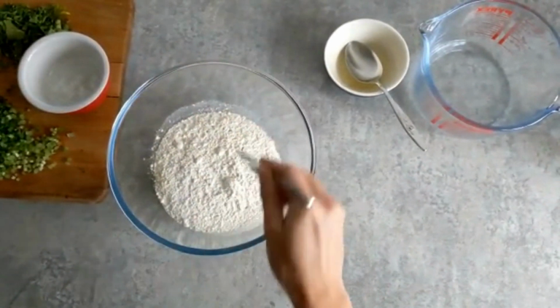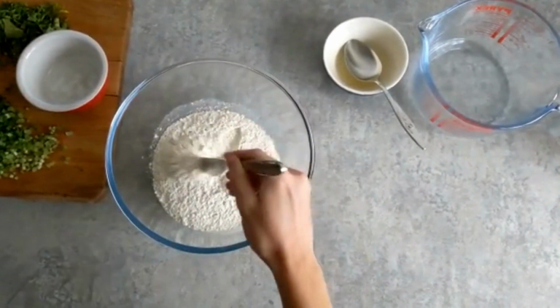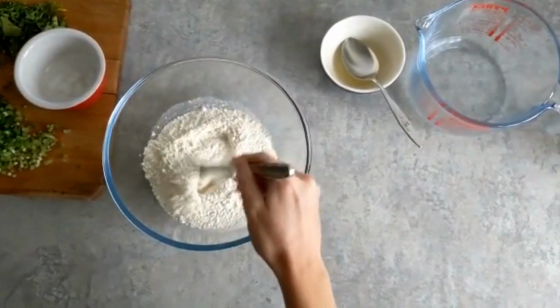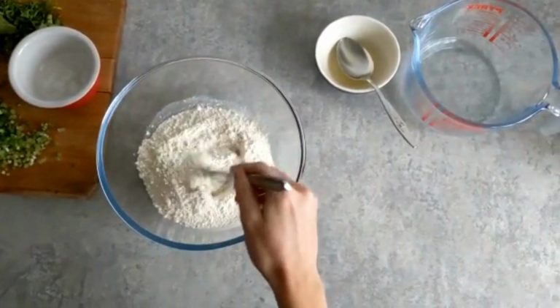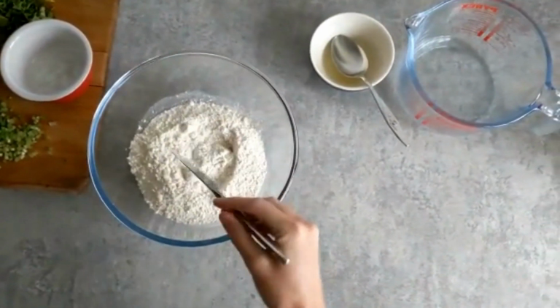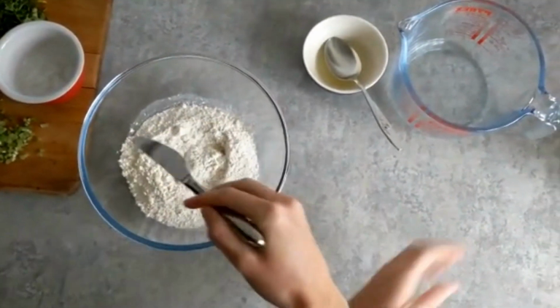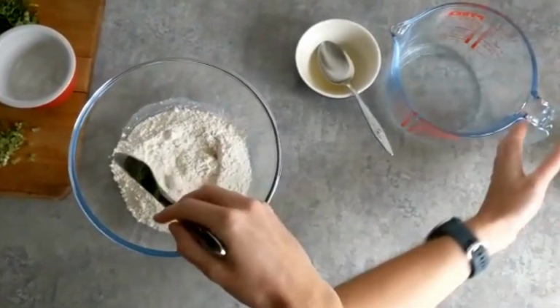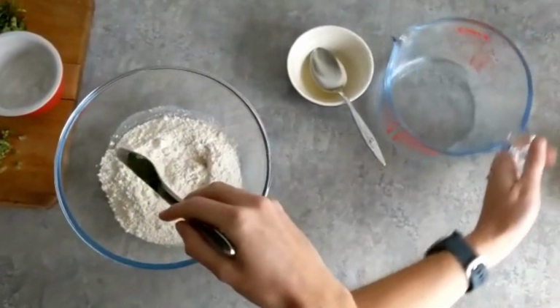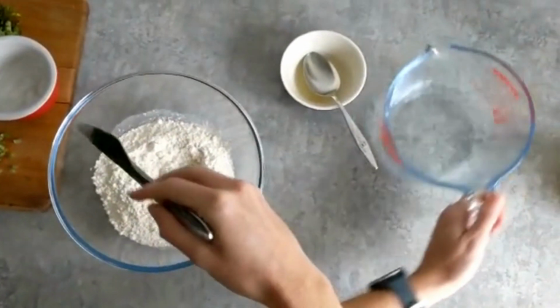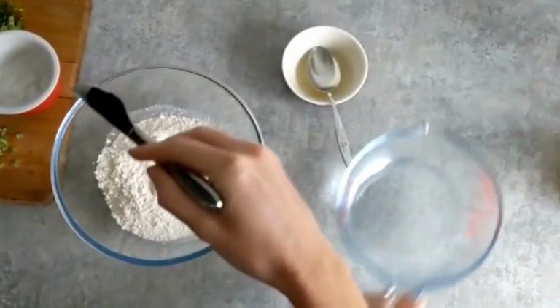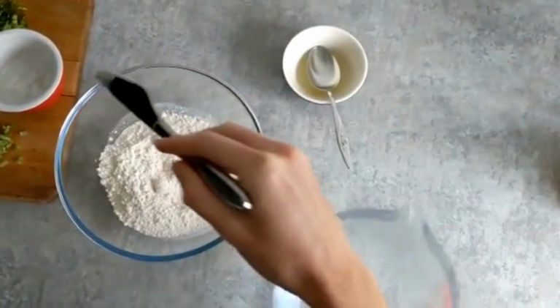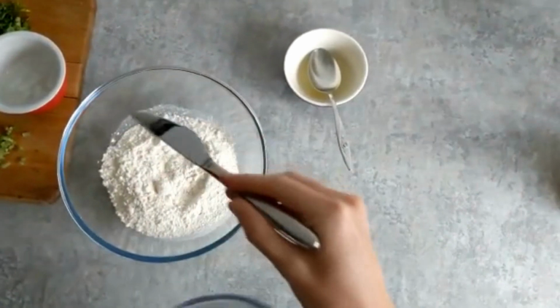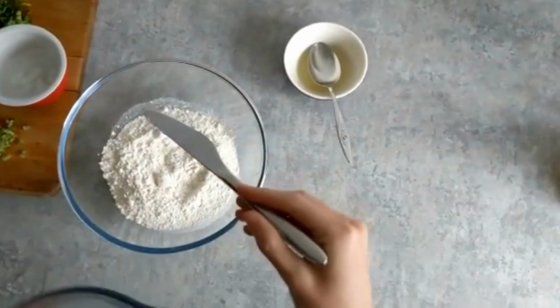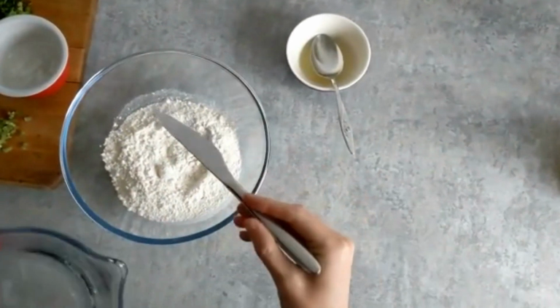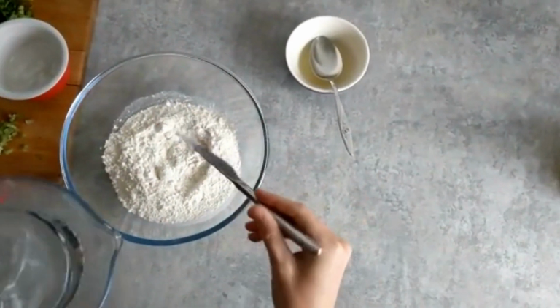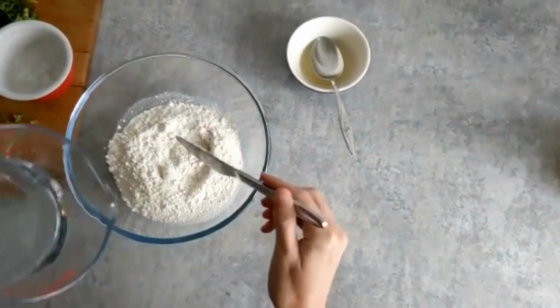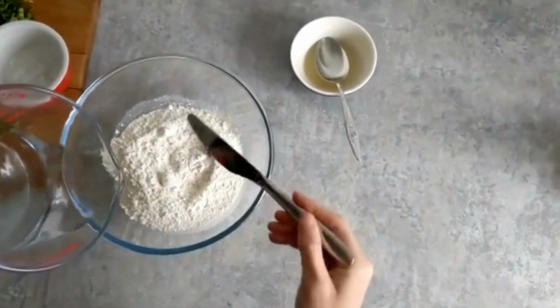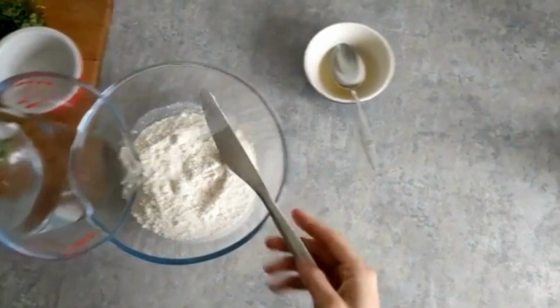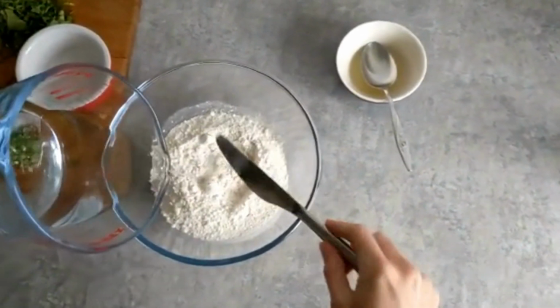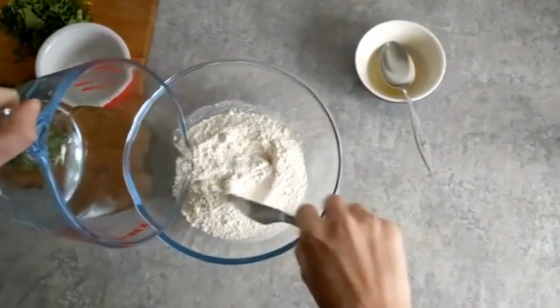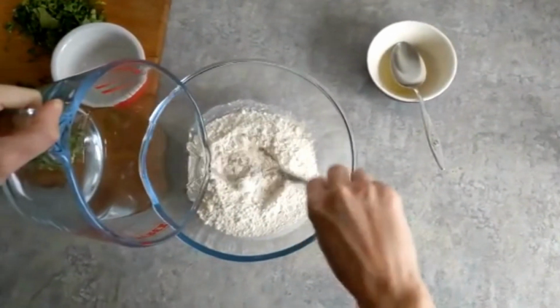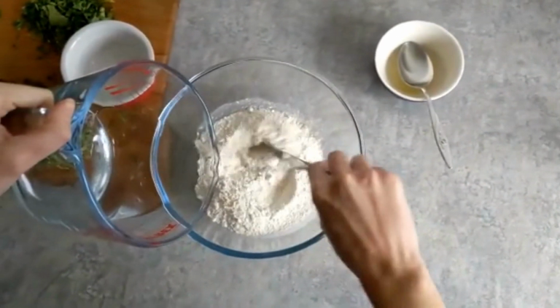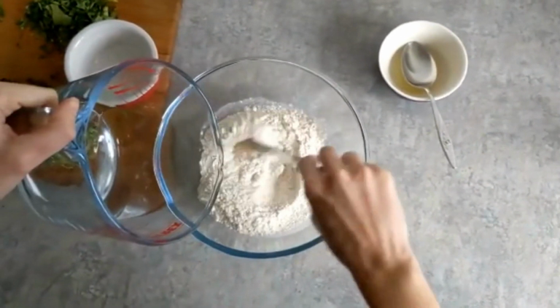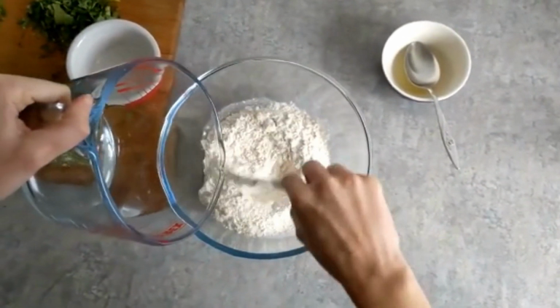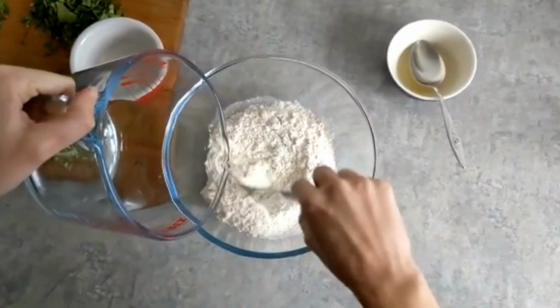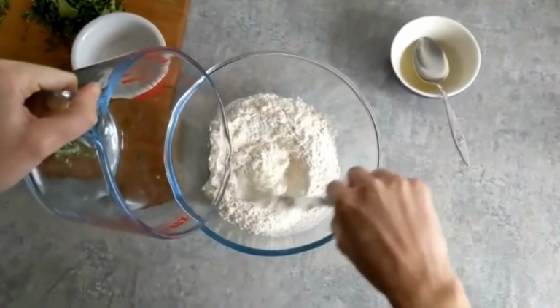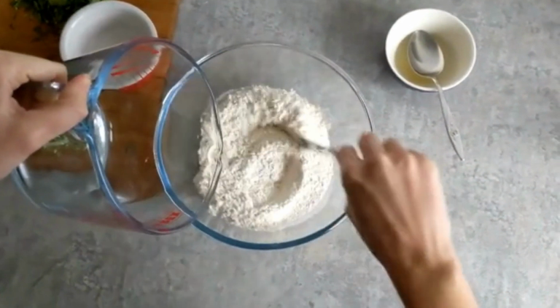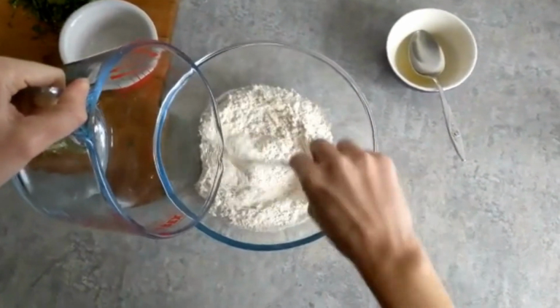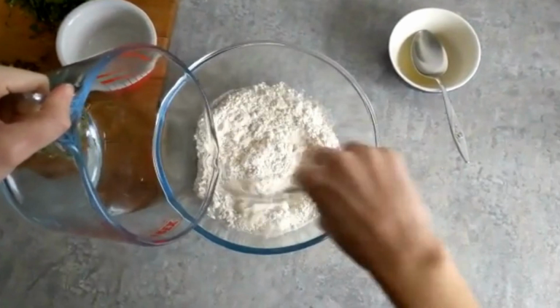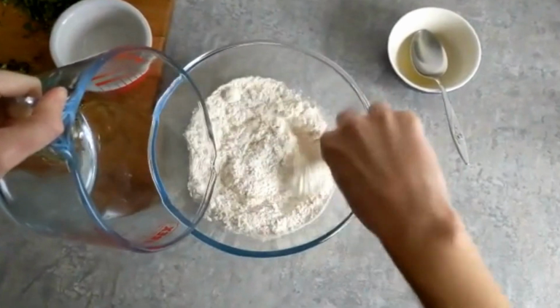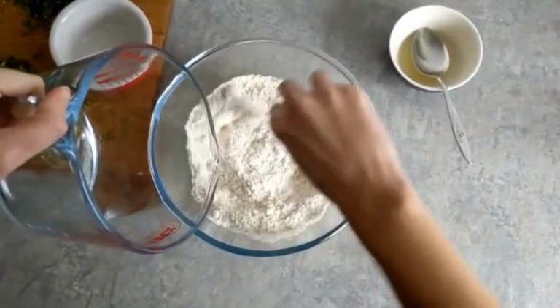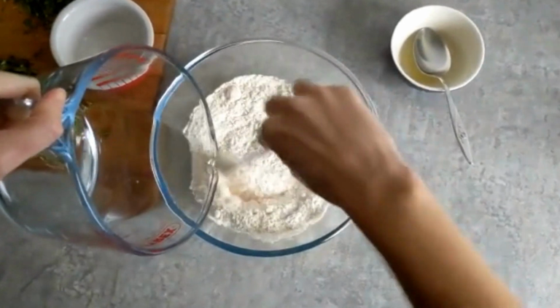To get started, we'll need 300 grams of self-raising flour and a pinch of salt. We'll combine them in a mixing bowl and let's move on to the star ingredient: wild garlic.